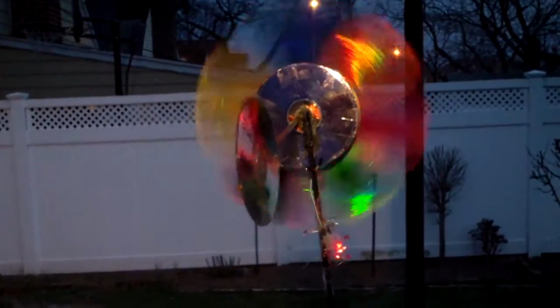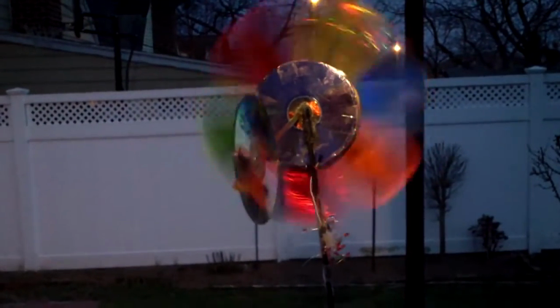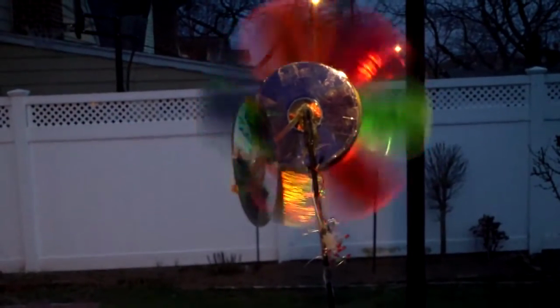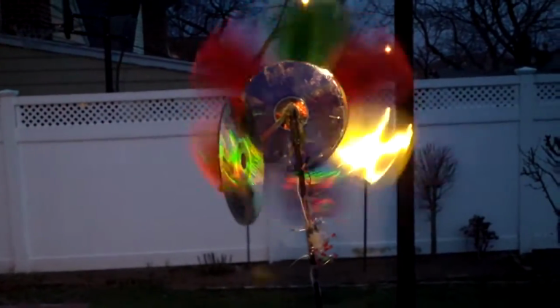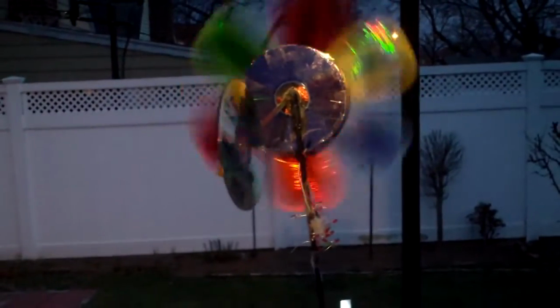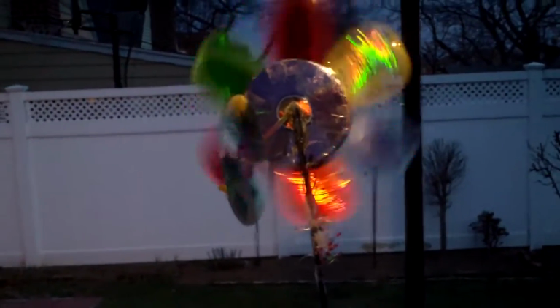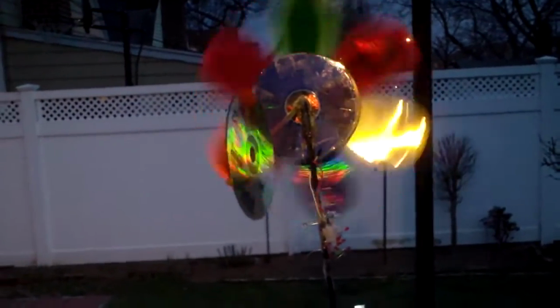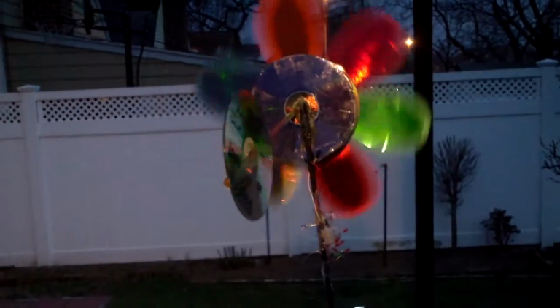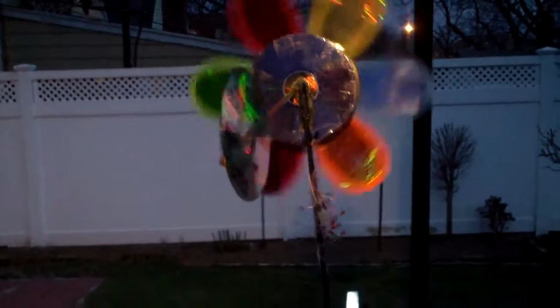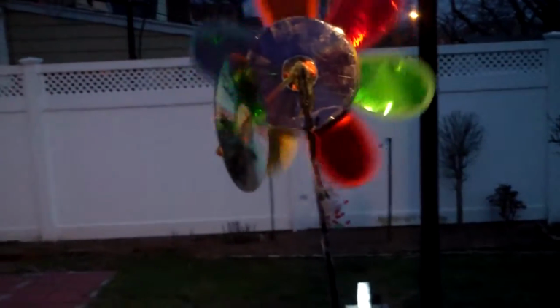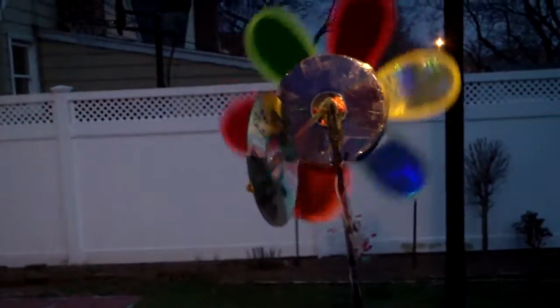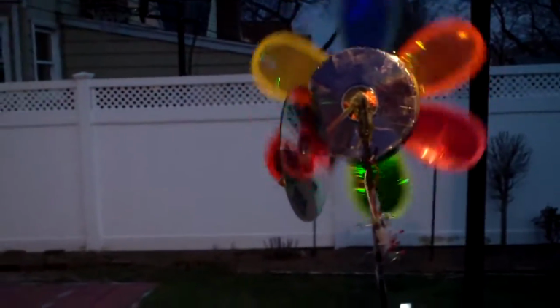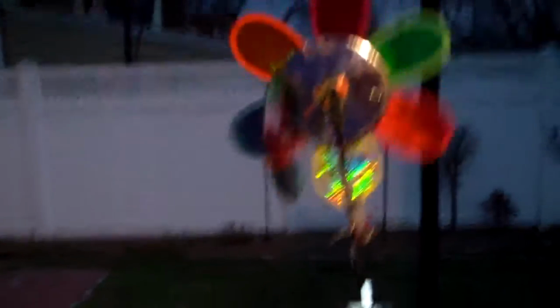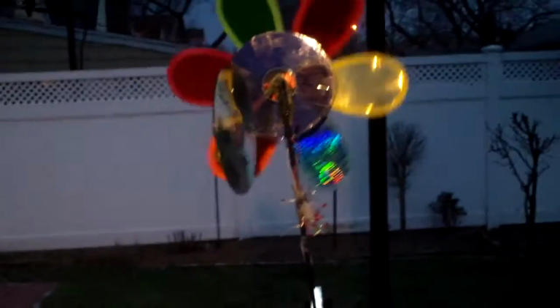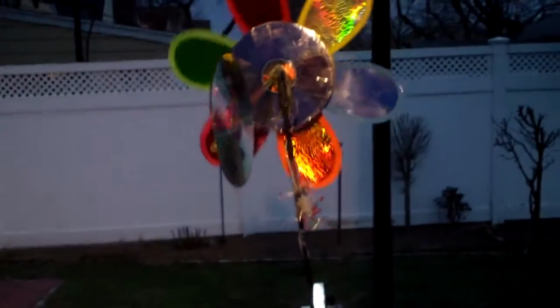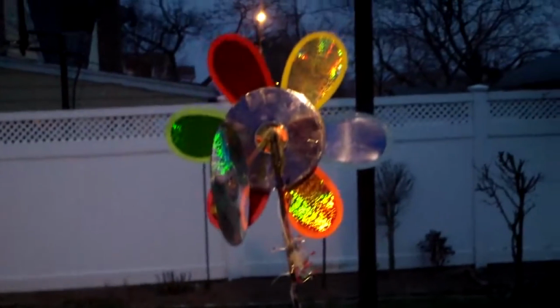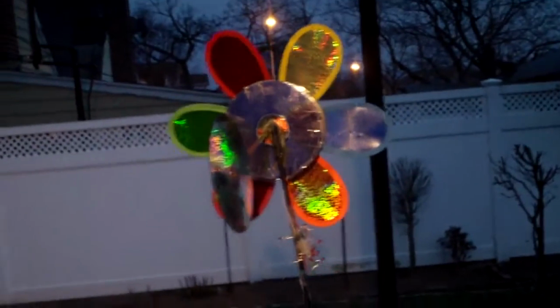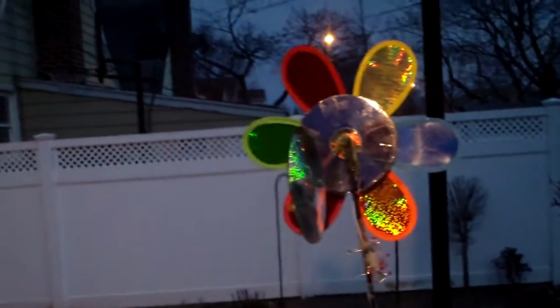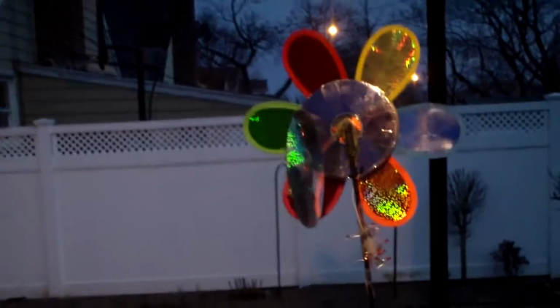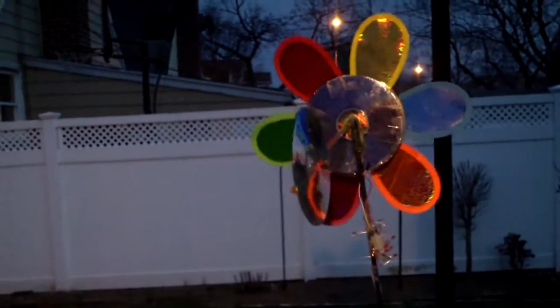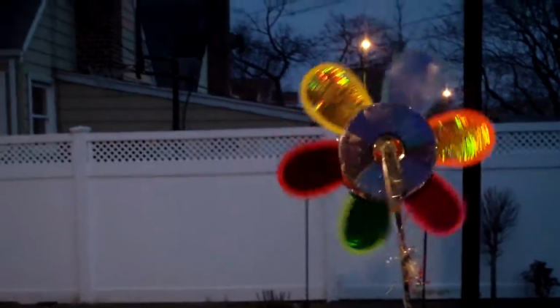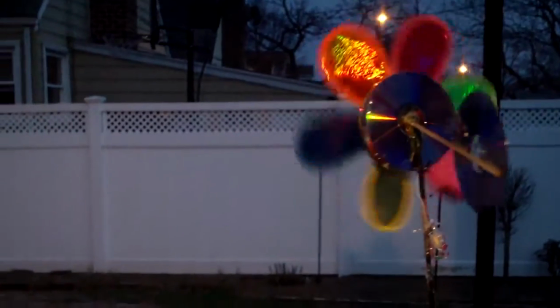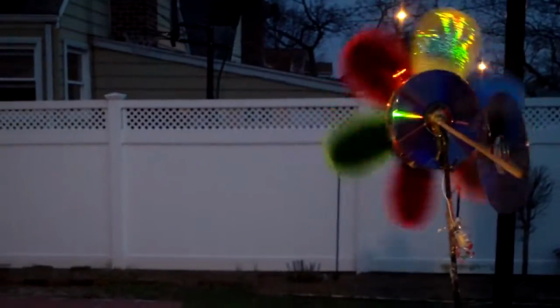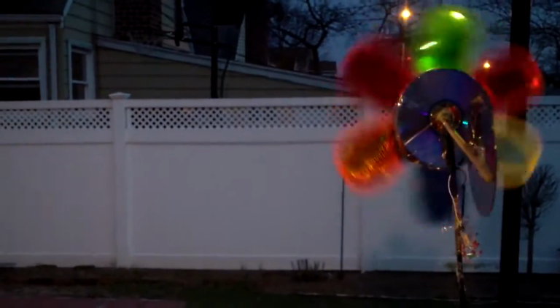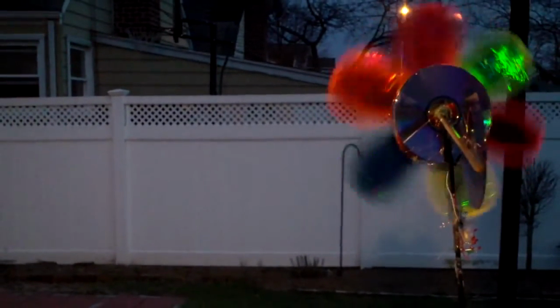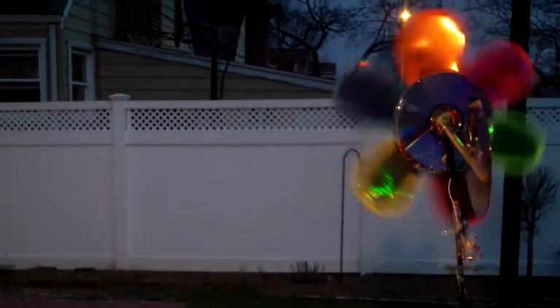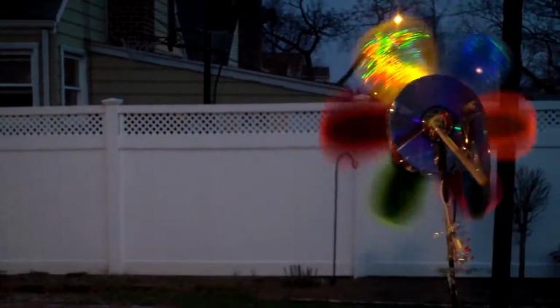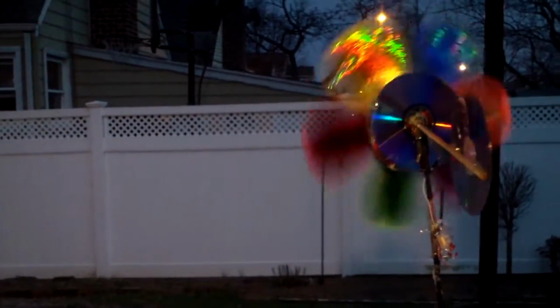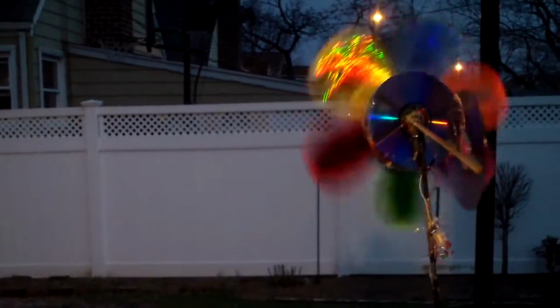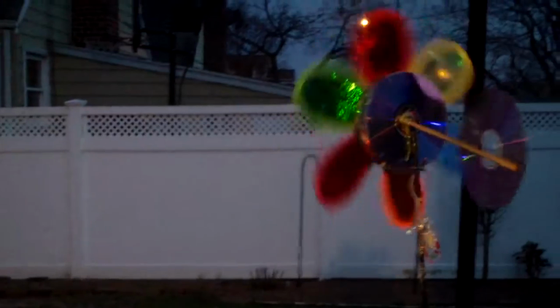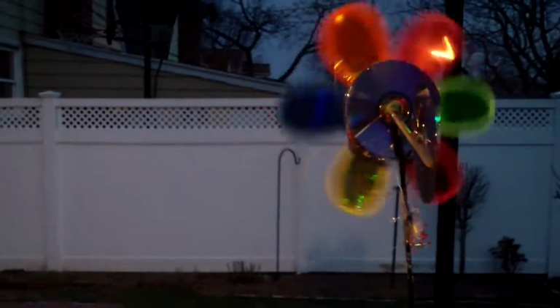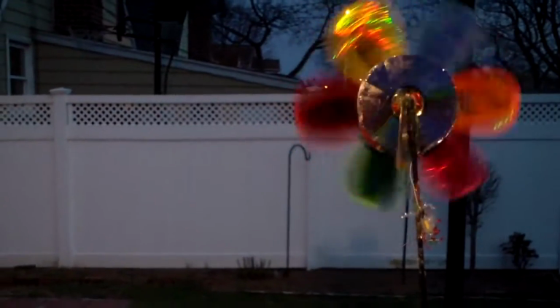I started with one LED just to see if it would light up, and then I kept adding more and more LEDs to it. I think I can probably add an LED to the tail.